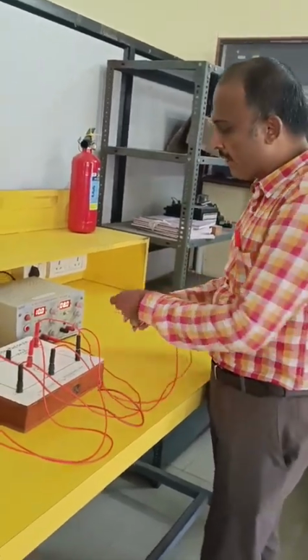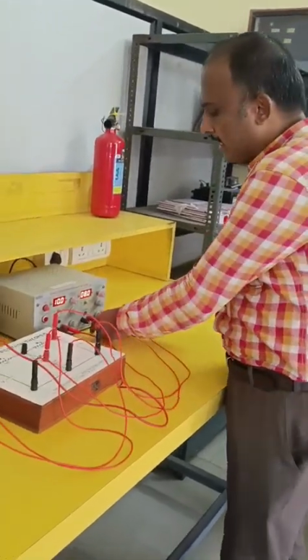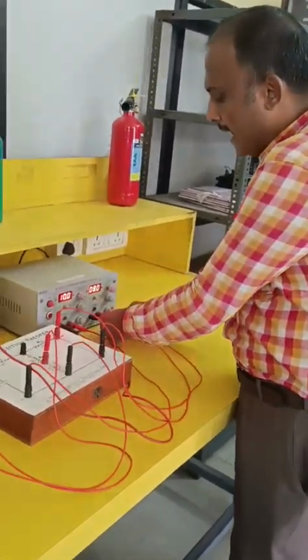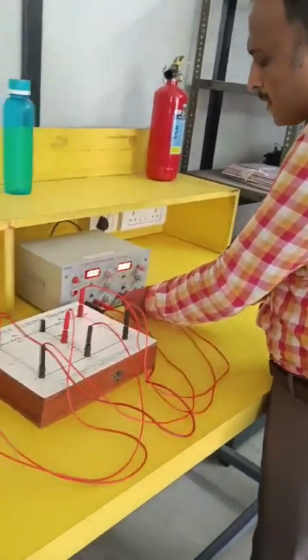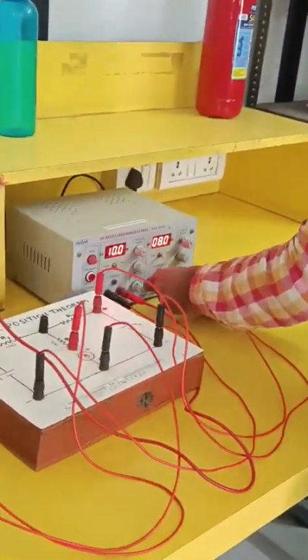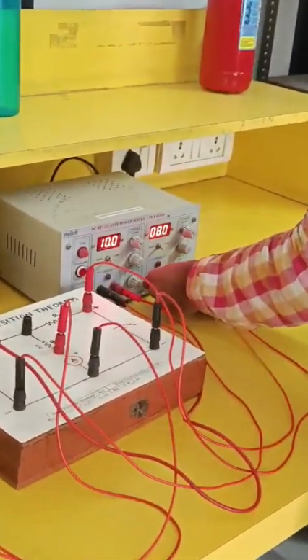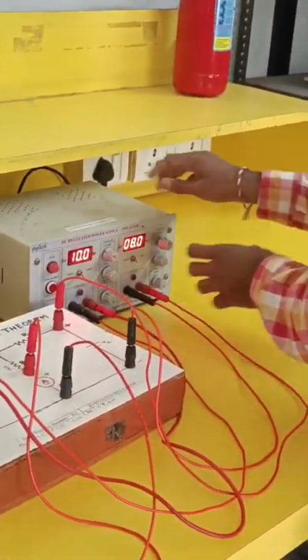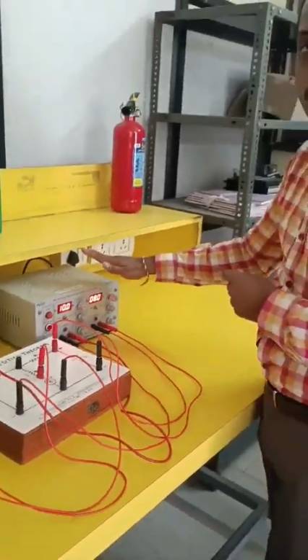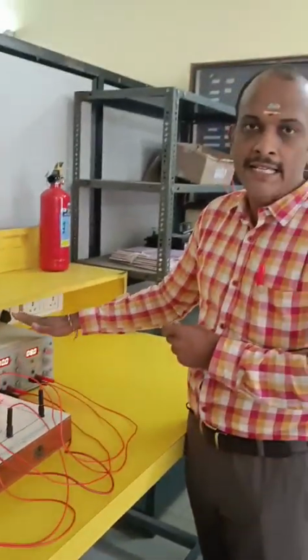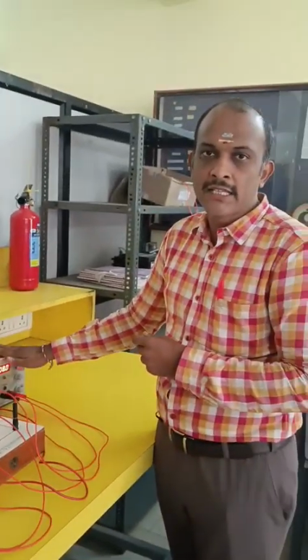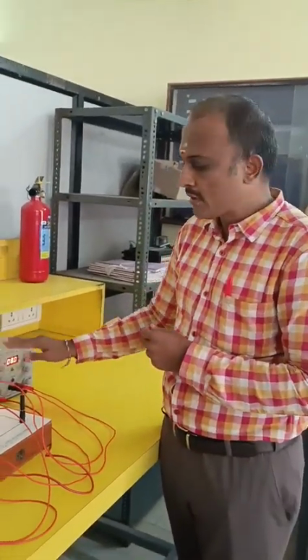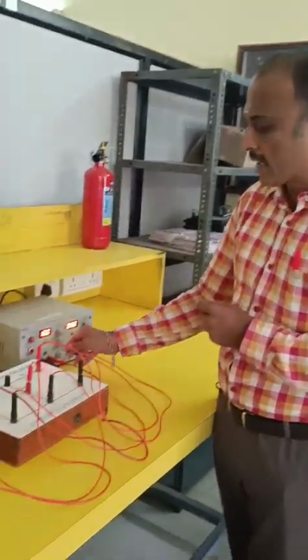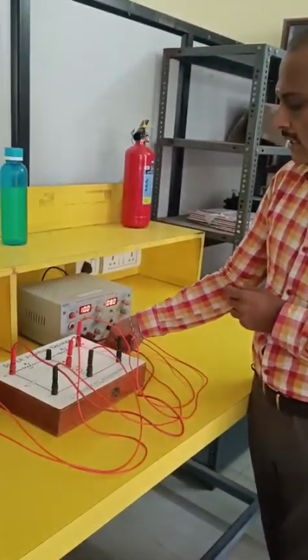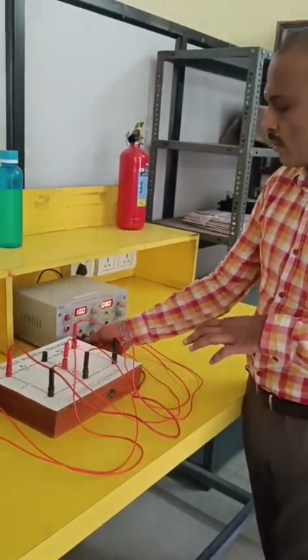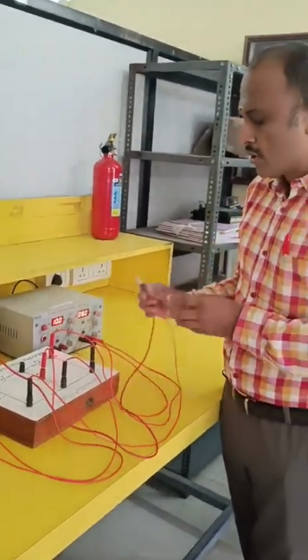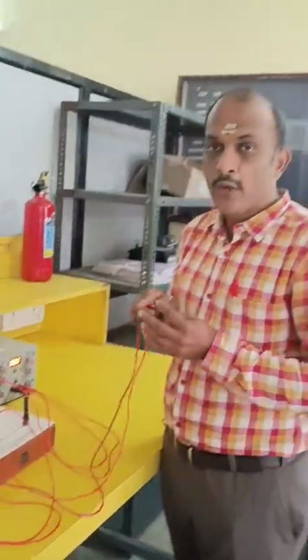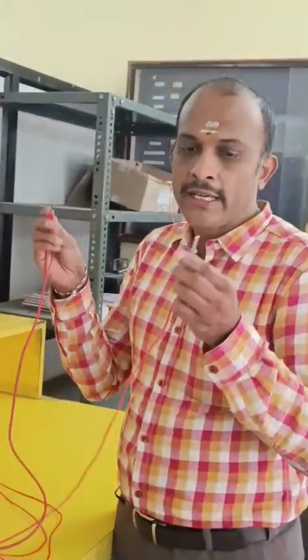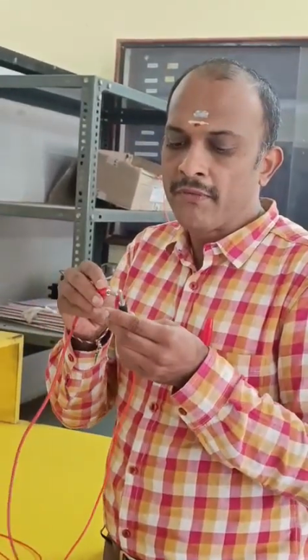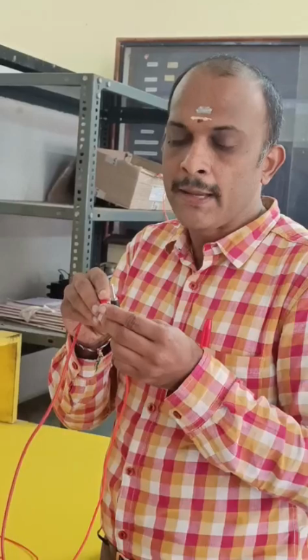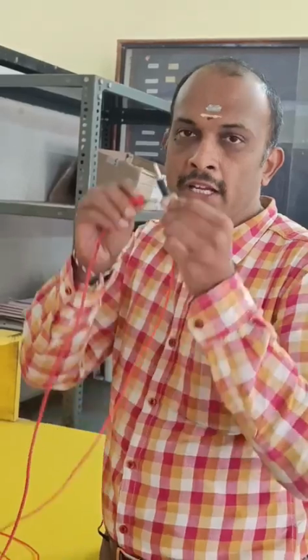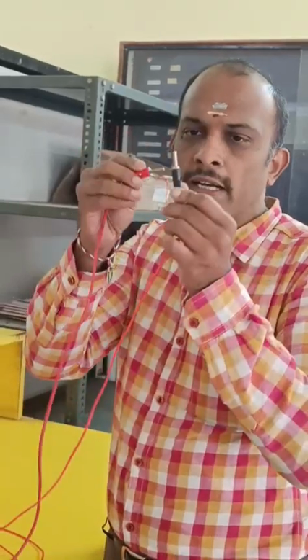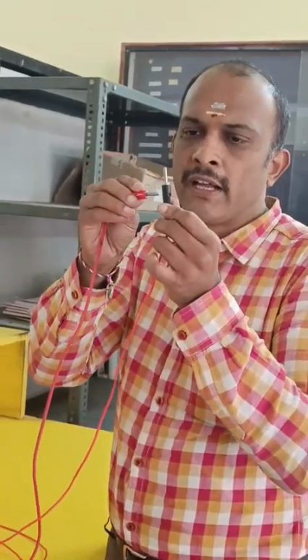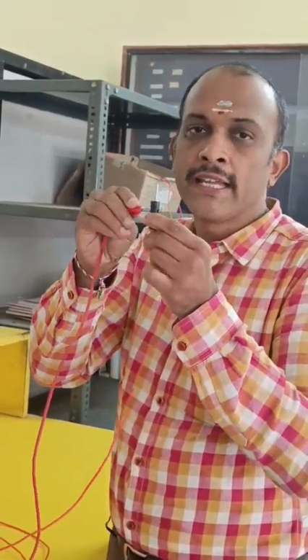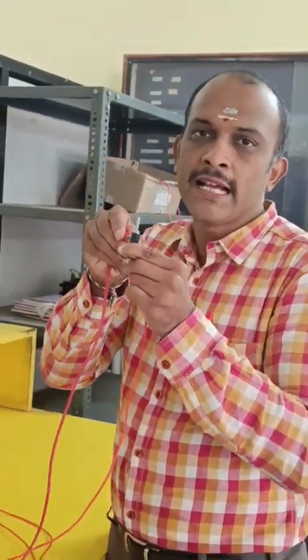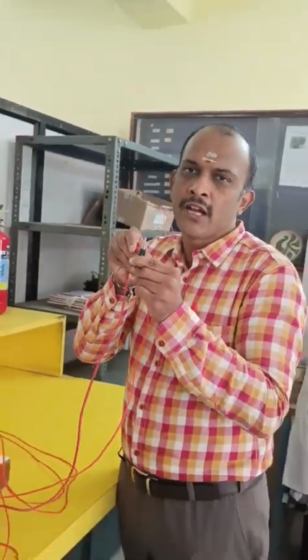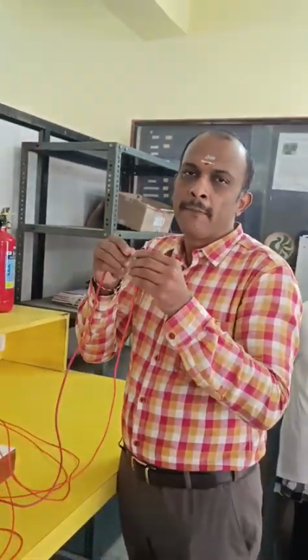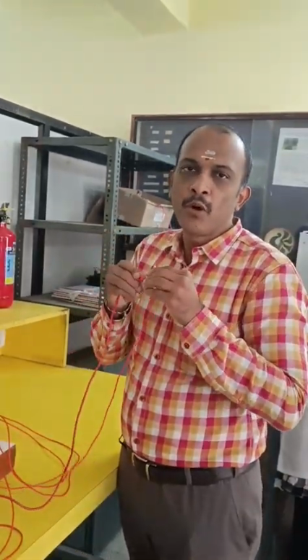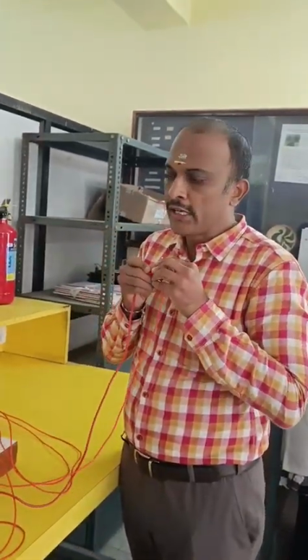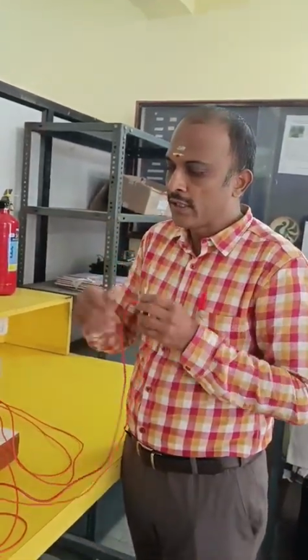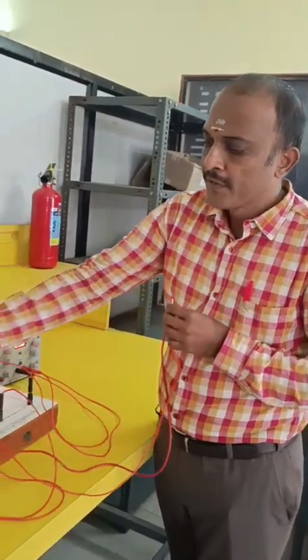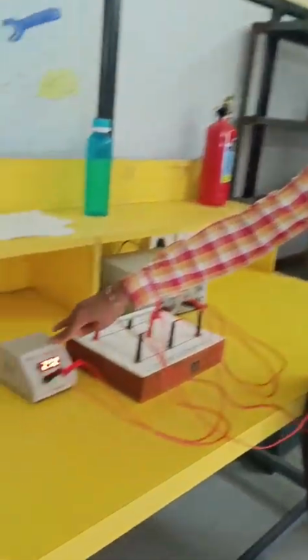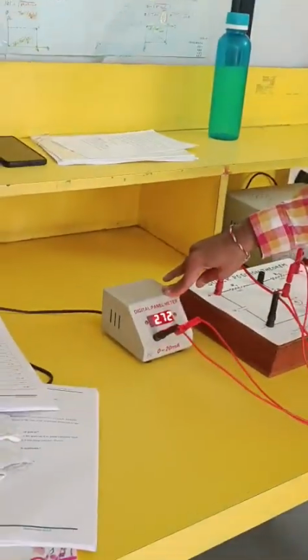Now Case 2: I consider only 8 volts and do not consider the 10 volts. So I take the B1 supply and short it. Shorting is like connecting the terminals together. Now with positive and negative set up correctly, you can see the ammeter reads 2.72.